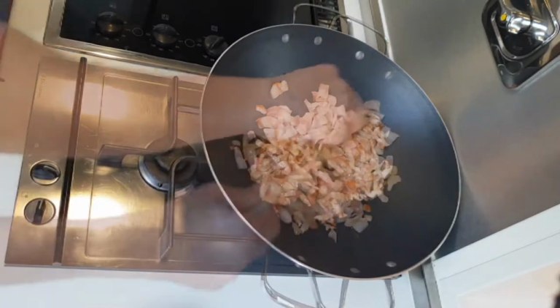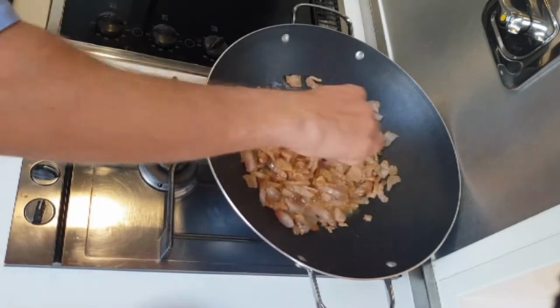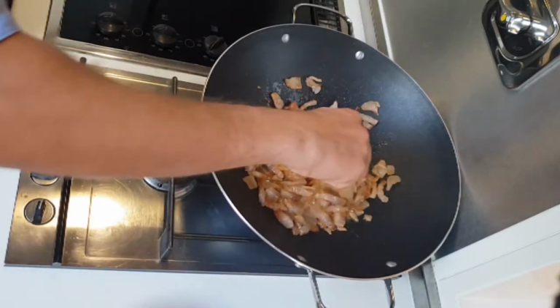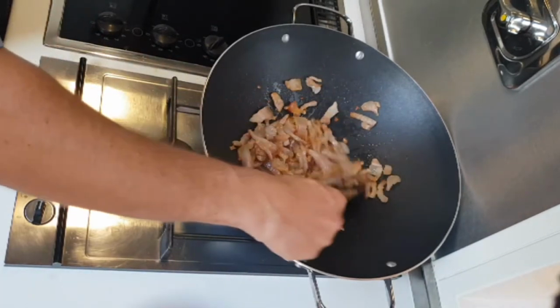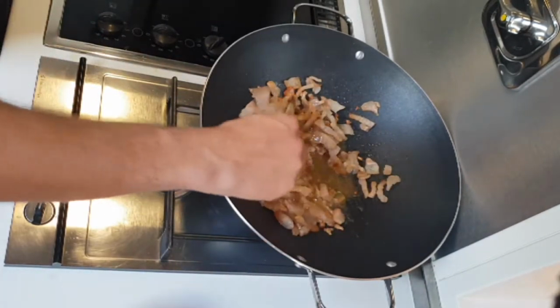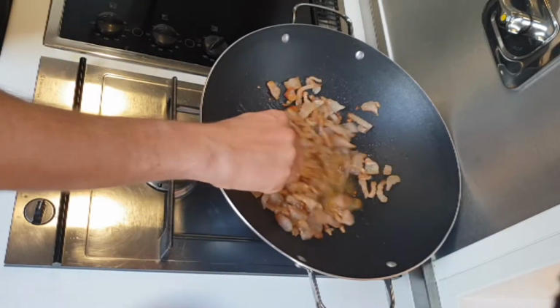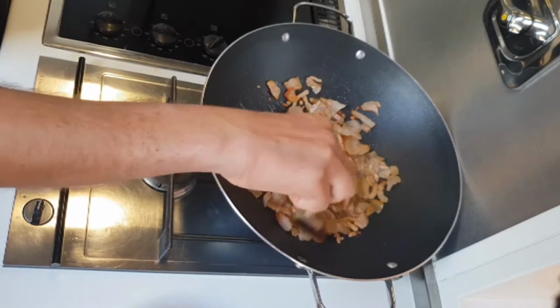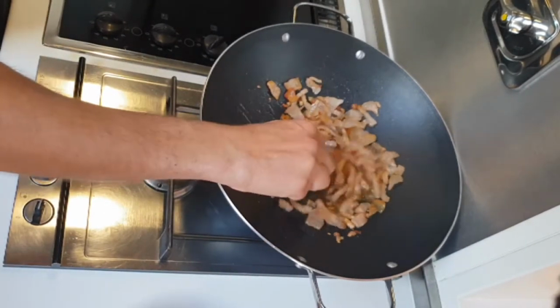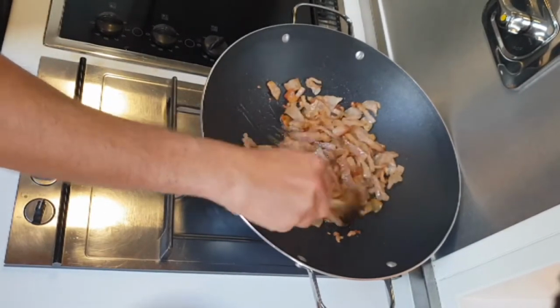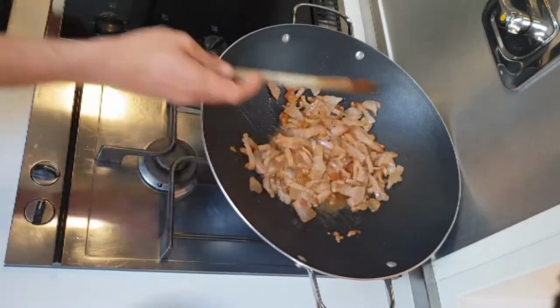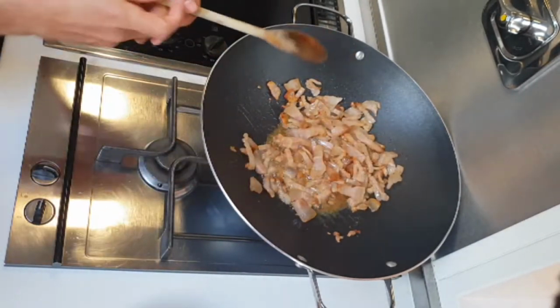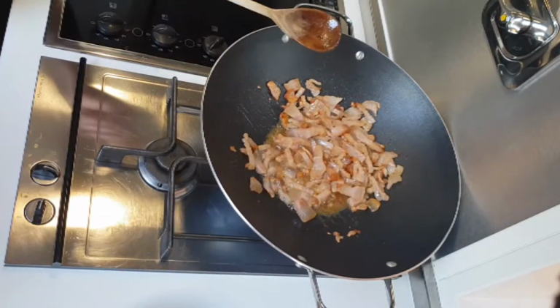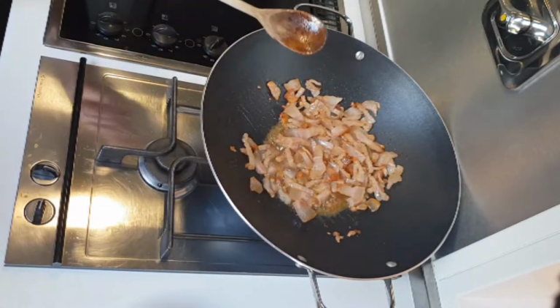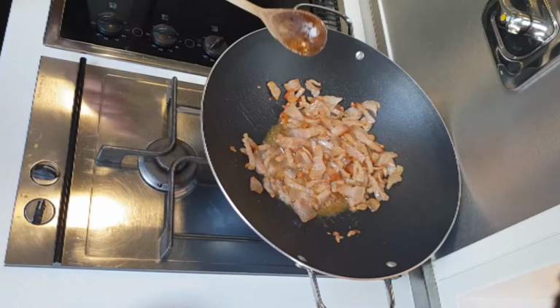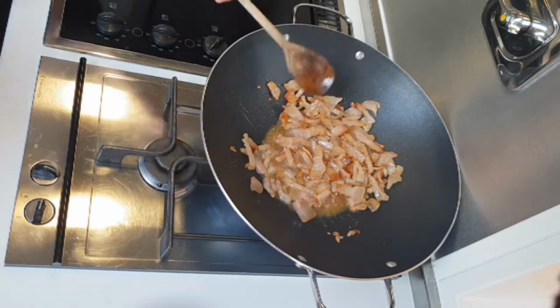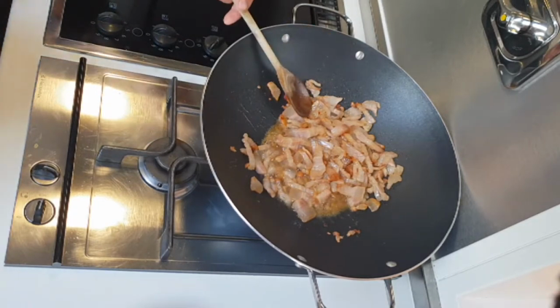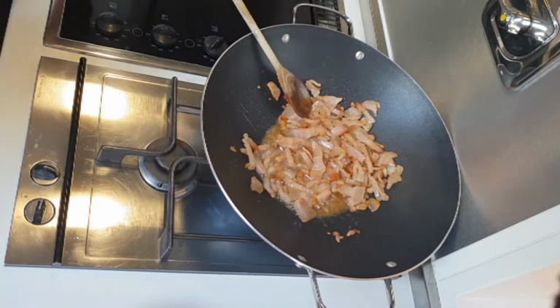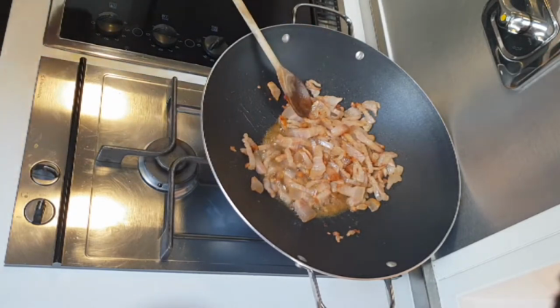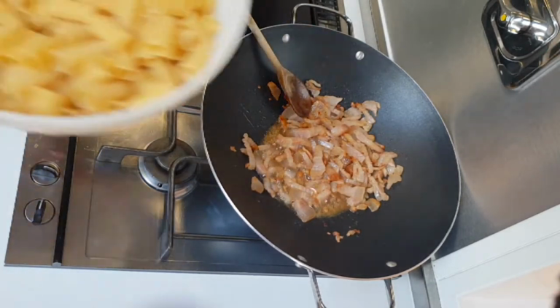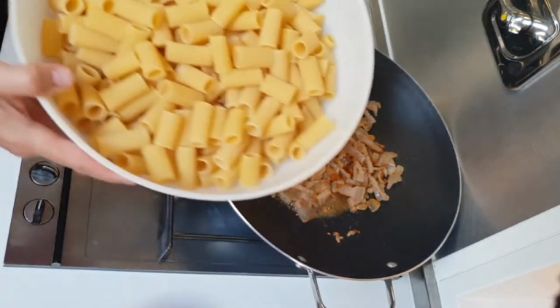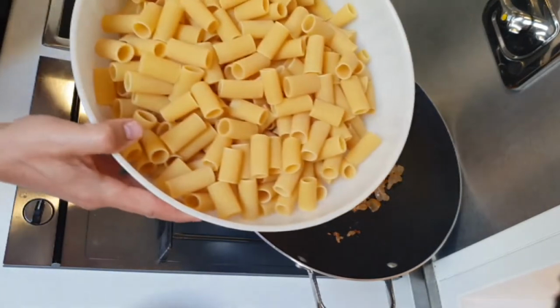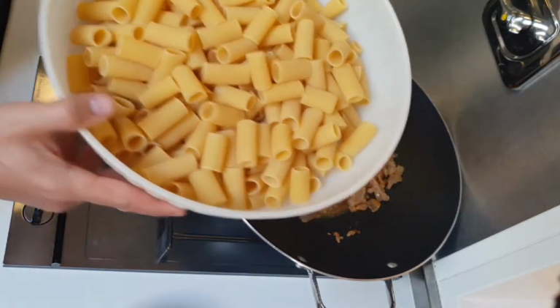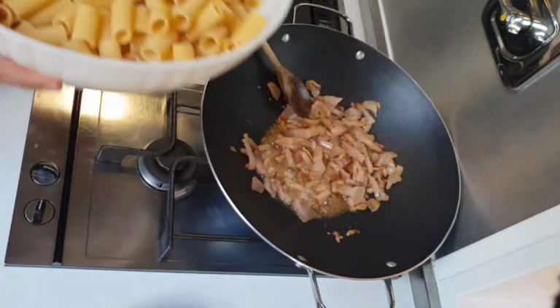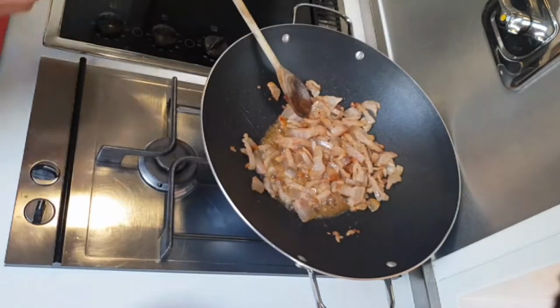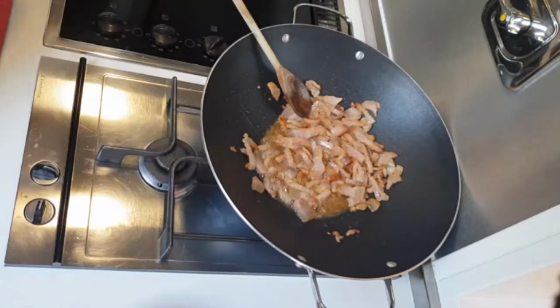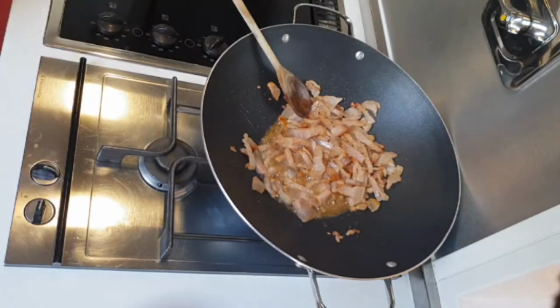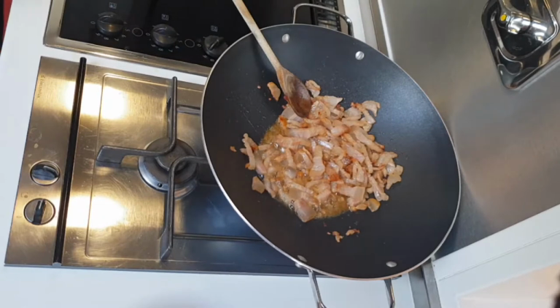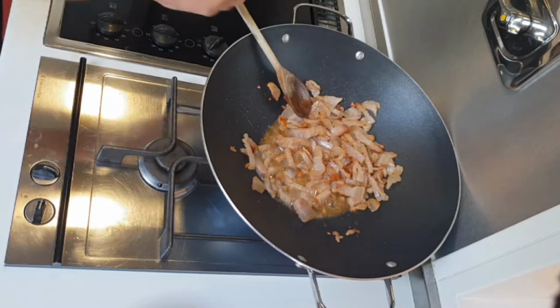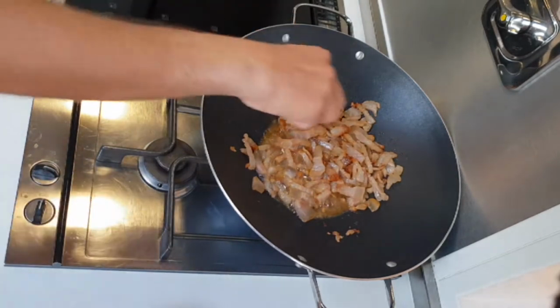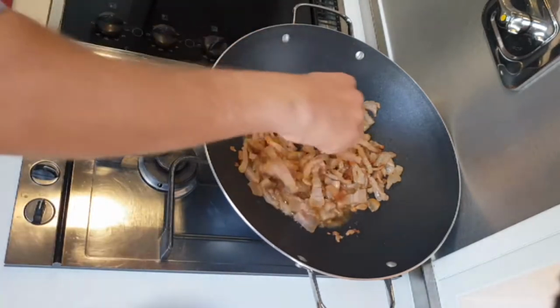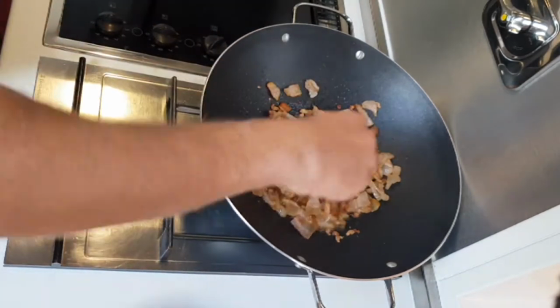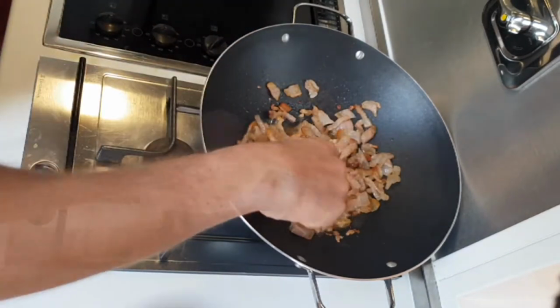In the meanwhile, we will put the pasta into the boiling water — in about 10 minutes it will be ready. Always remember to put salt in the boiling water.